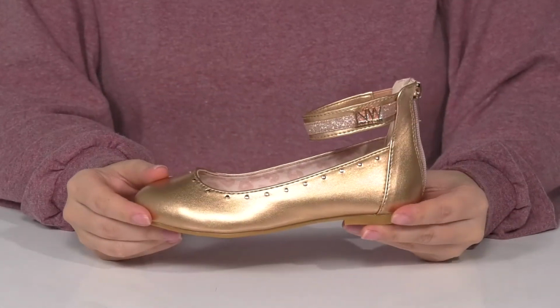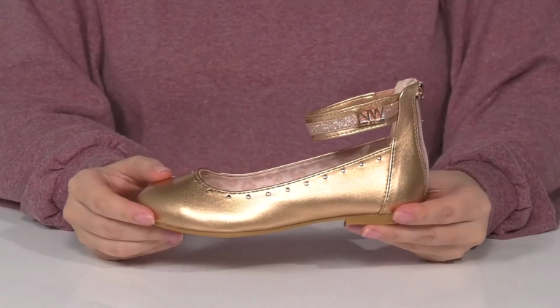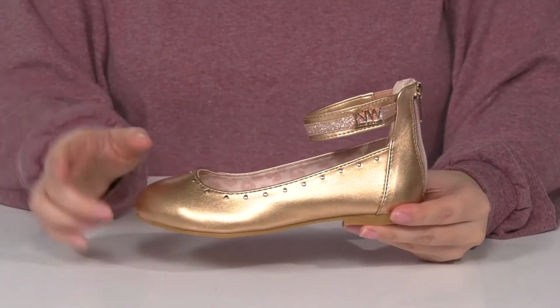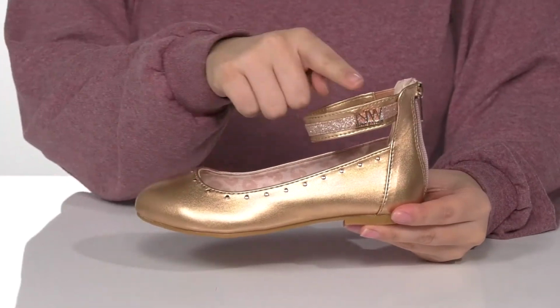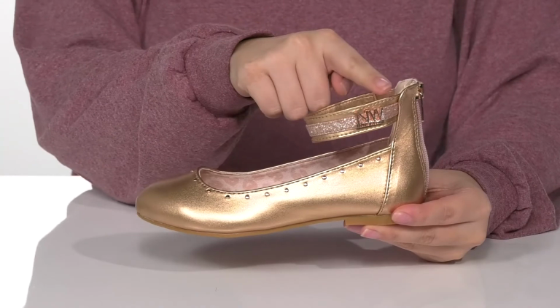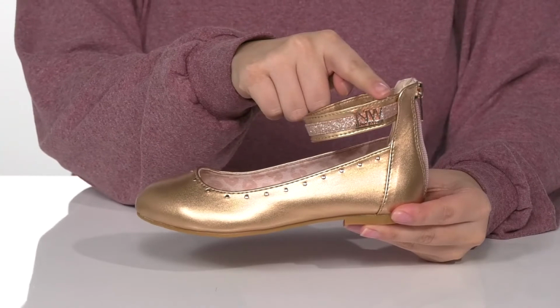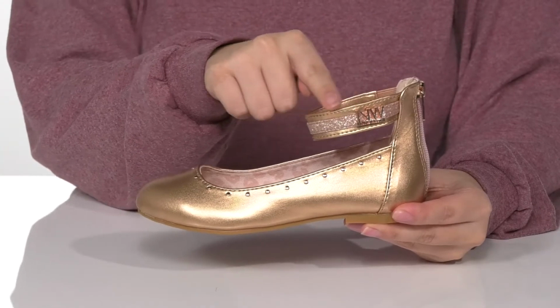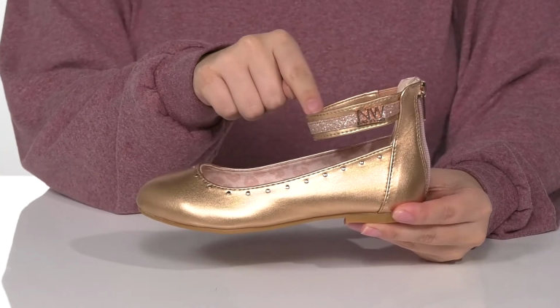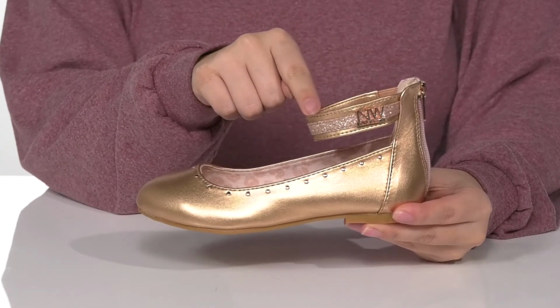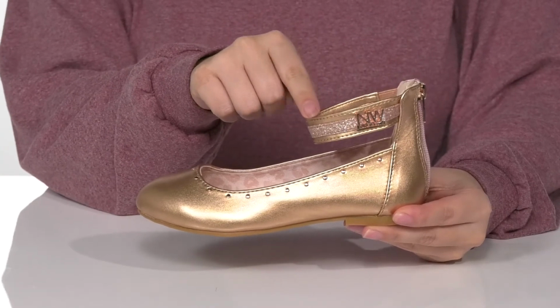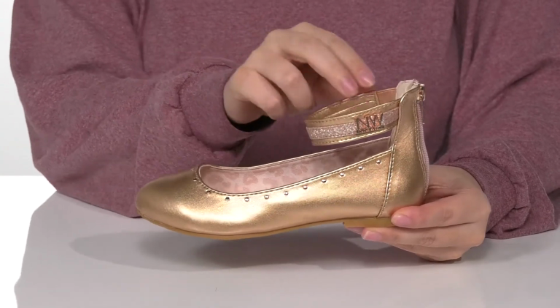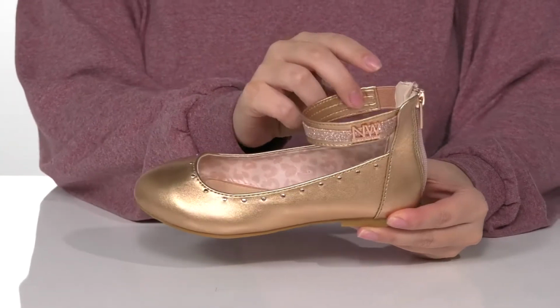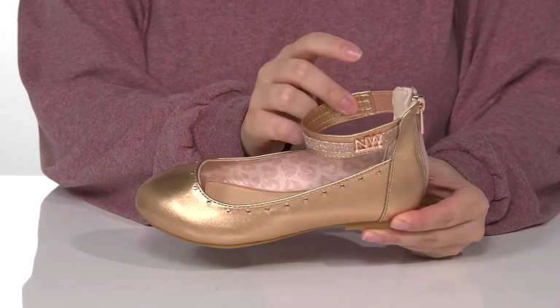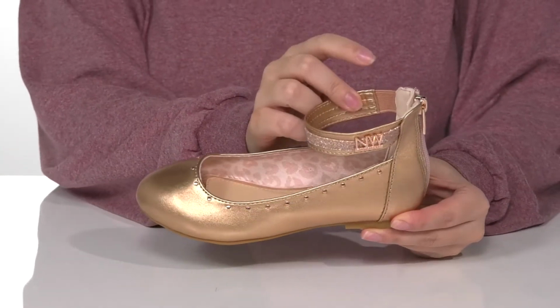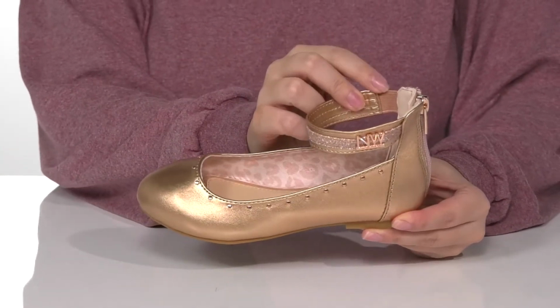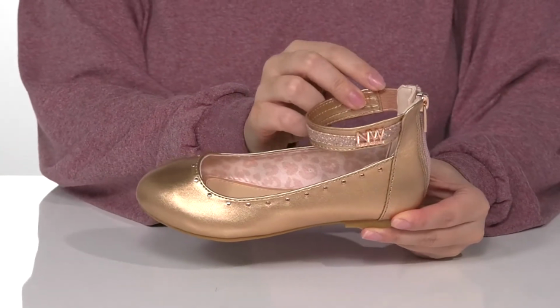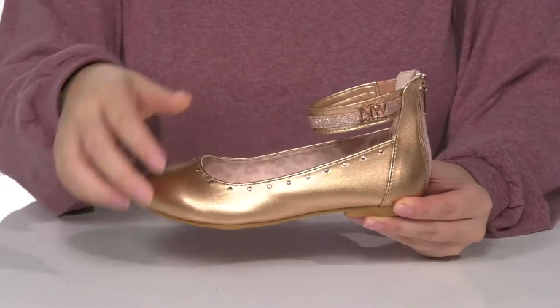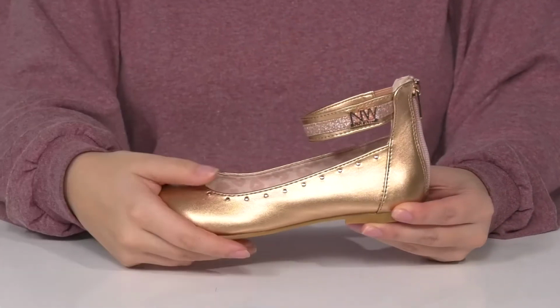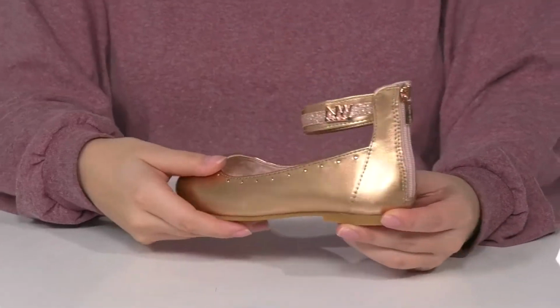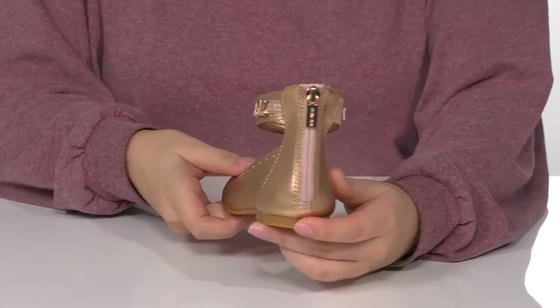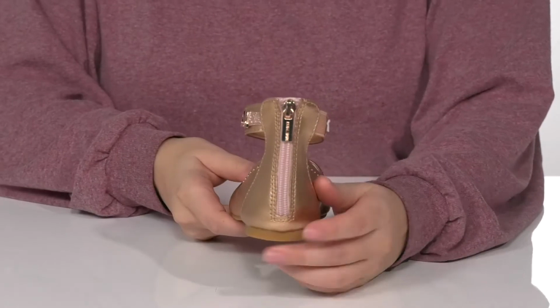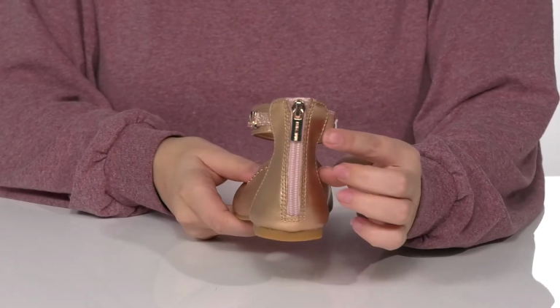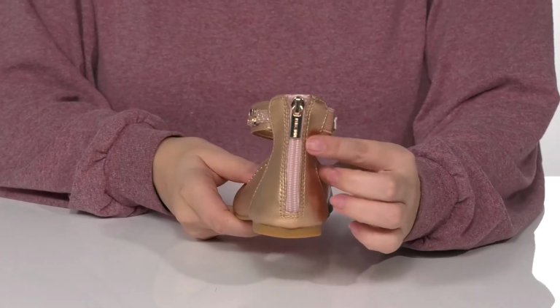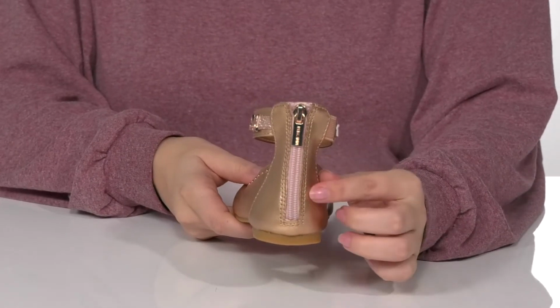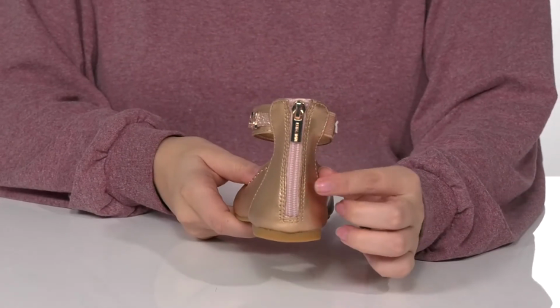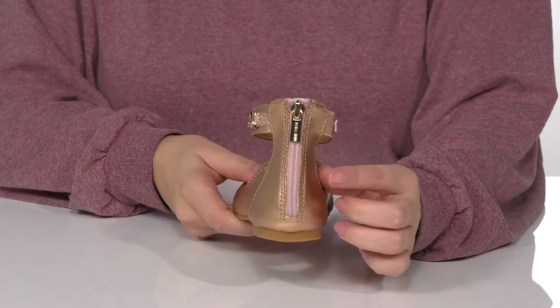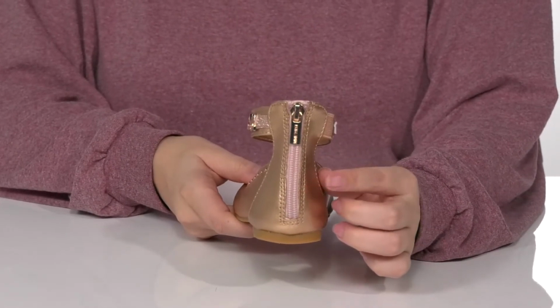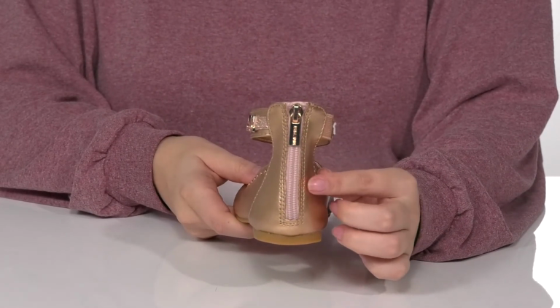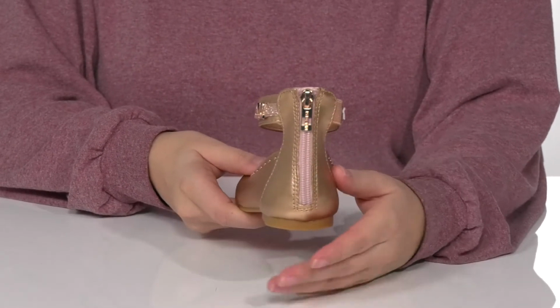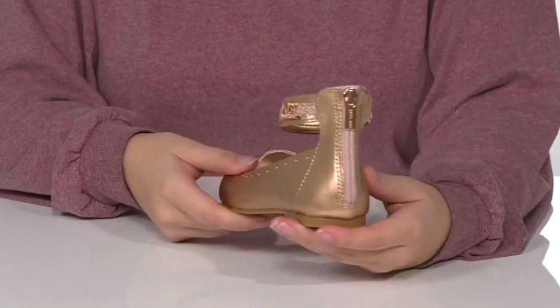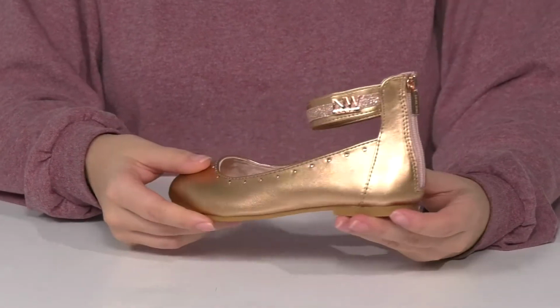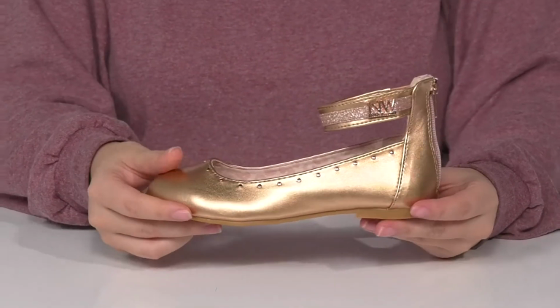You are going to find that Nine West logo around the ankle strap. On one side of the ankle strap there is a stretch panel, and at the back there is a fully functioning zipper so your kids can slip these on with no problem.